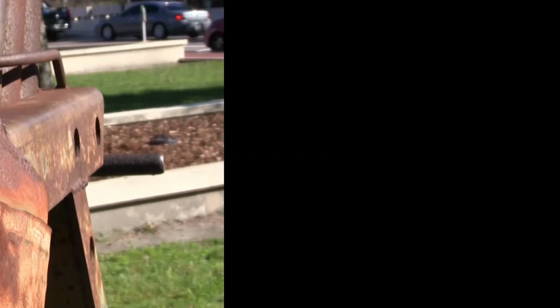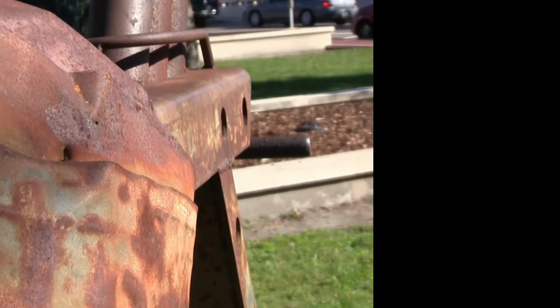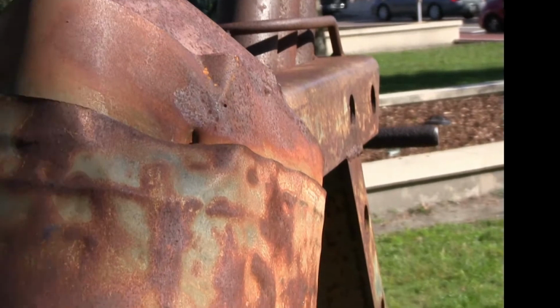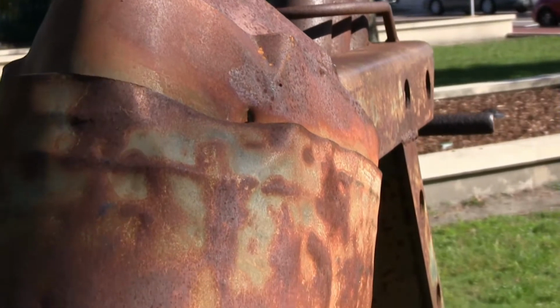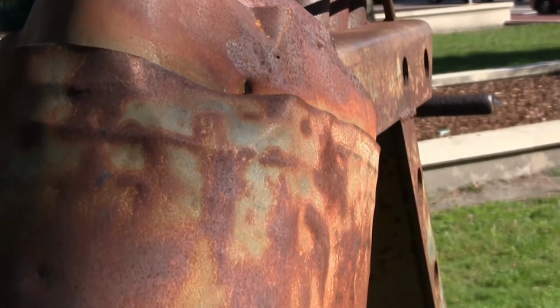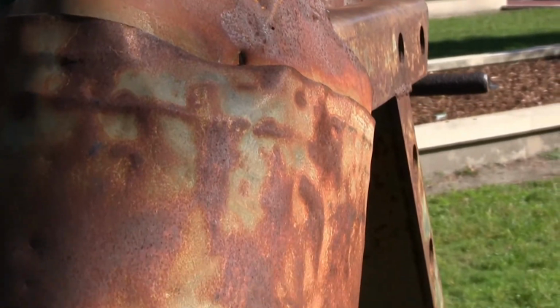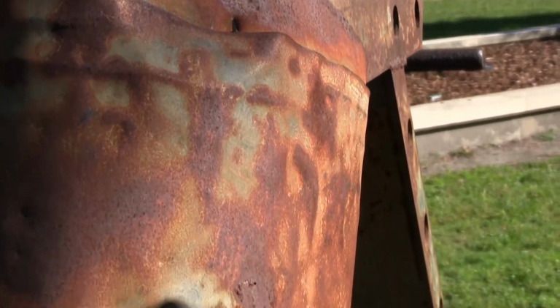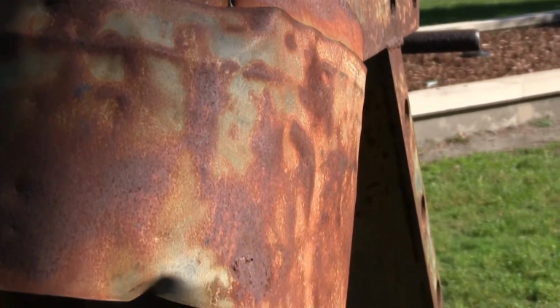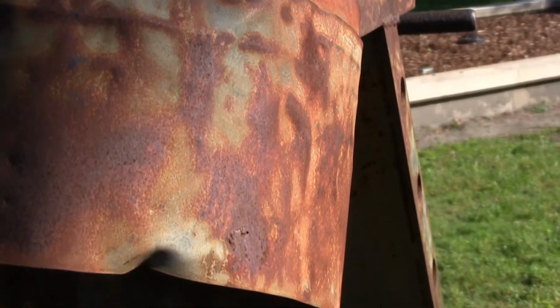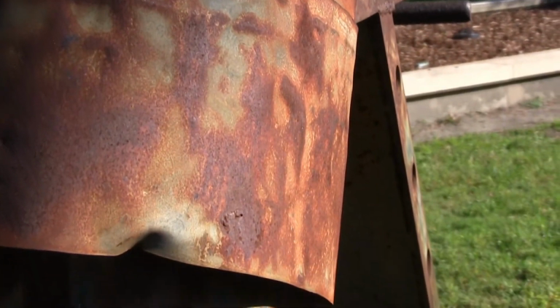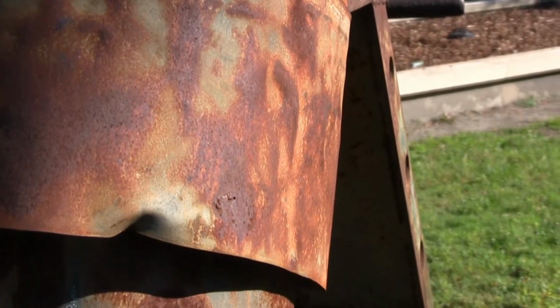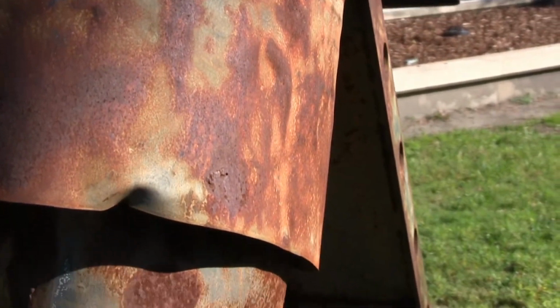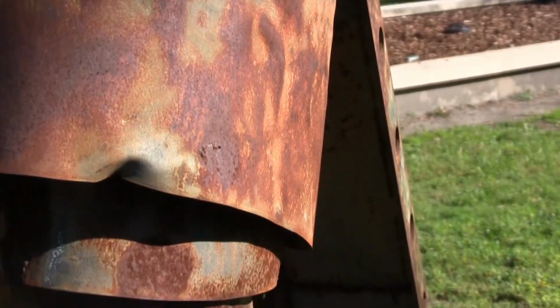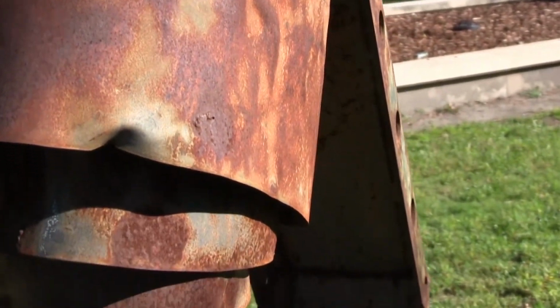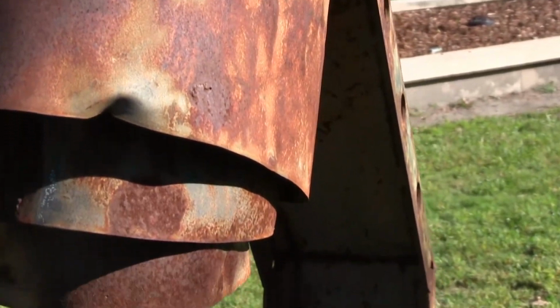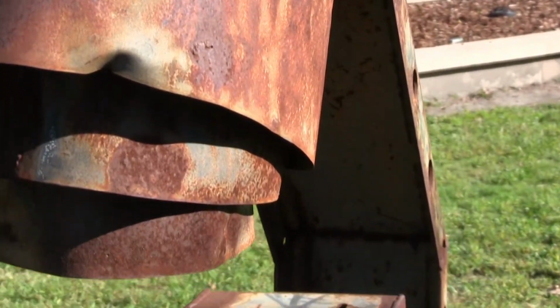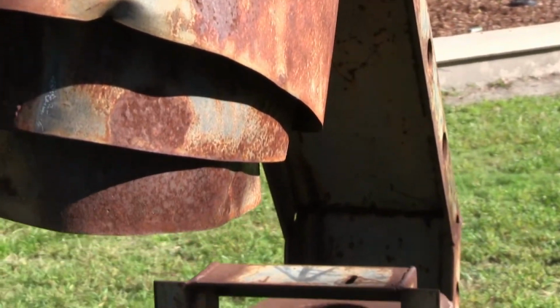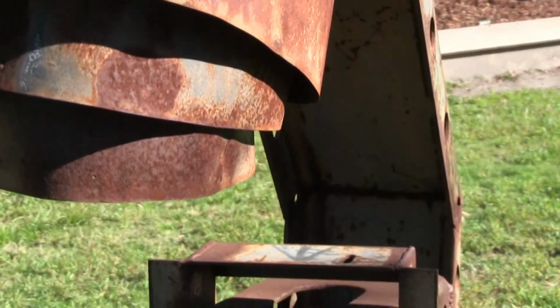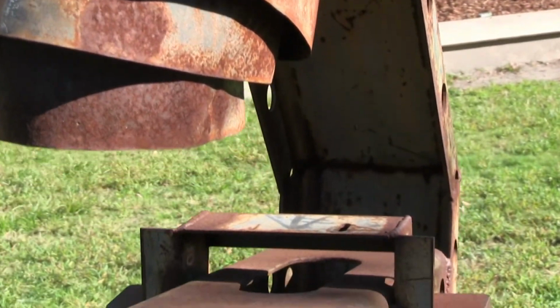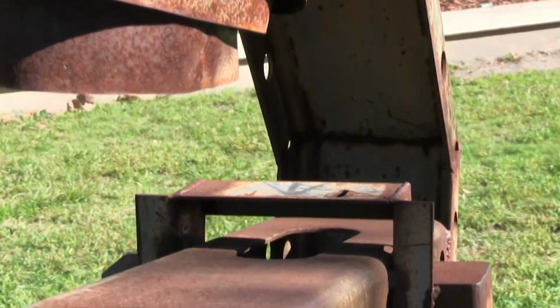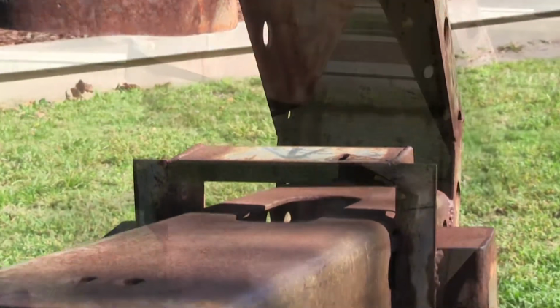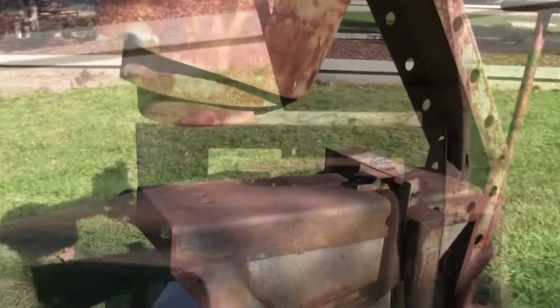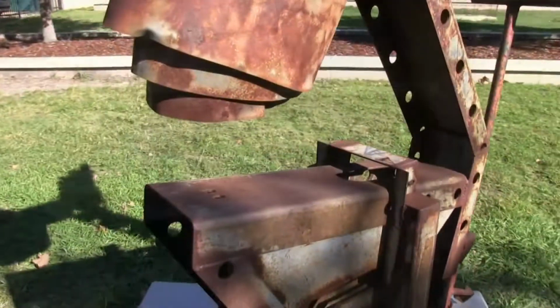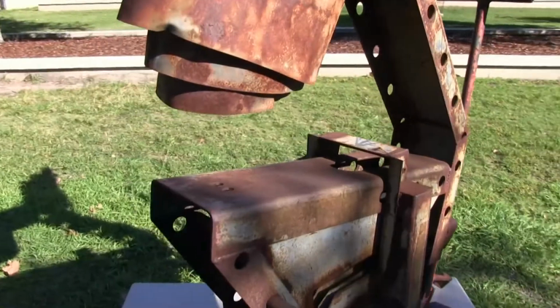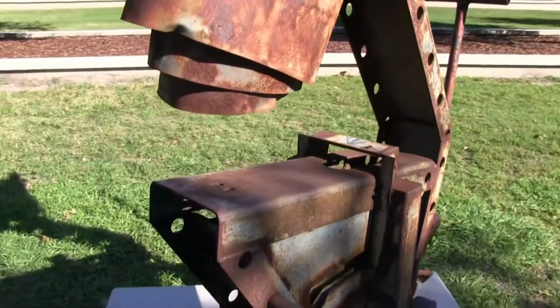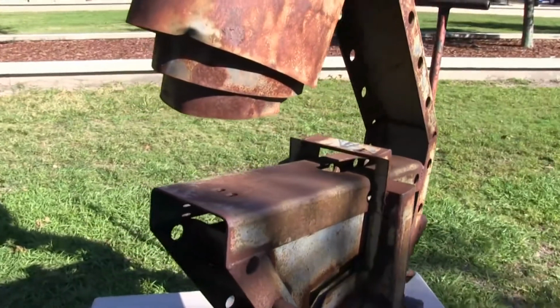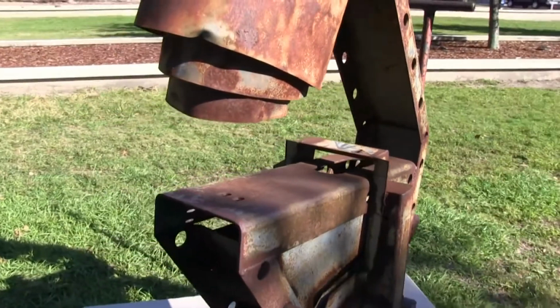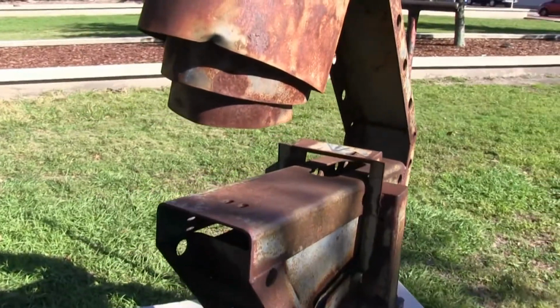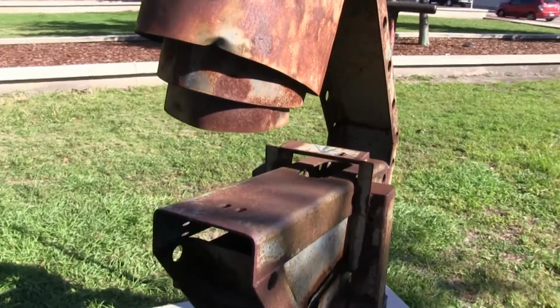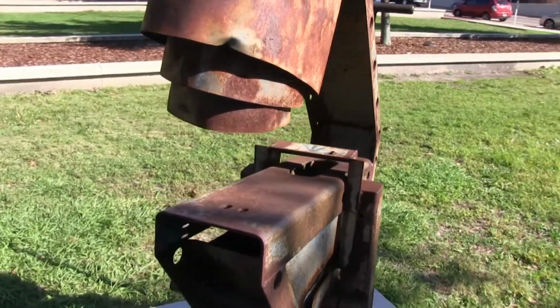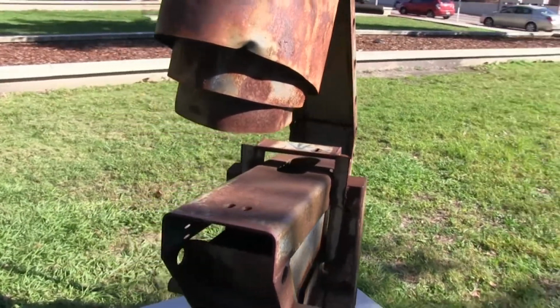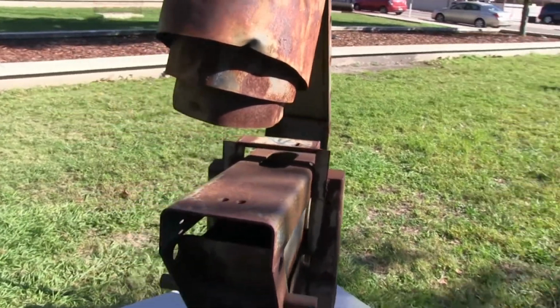This piece is by Jason Lake. The artwork is called Microscope, and it's using found objects and recycled materials.